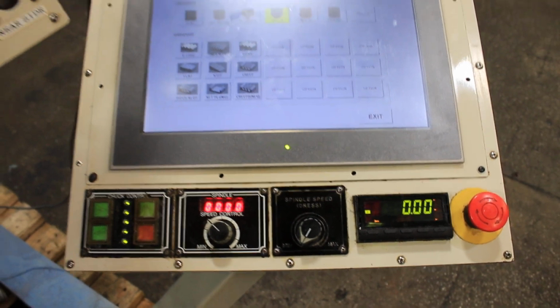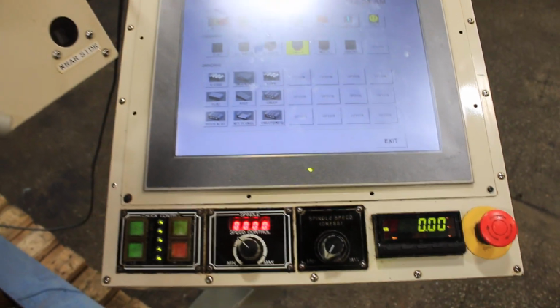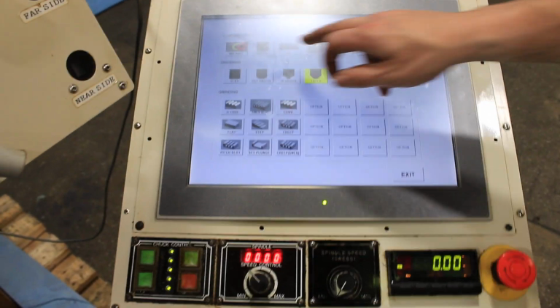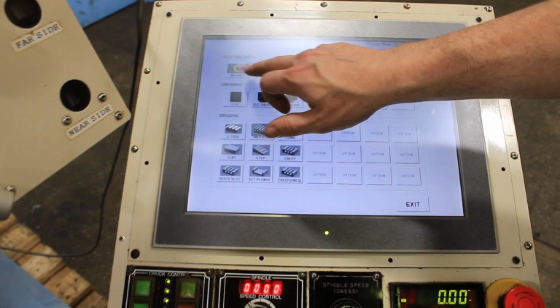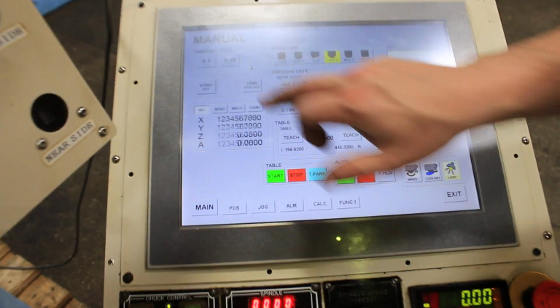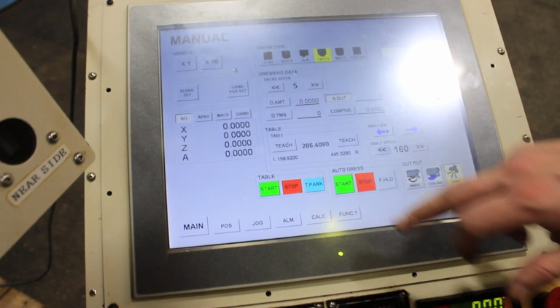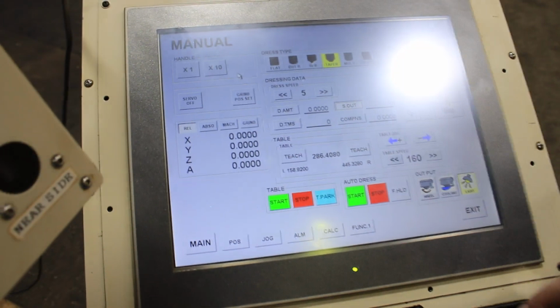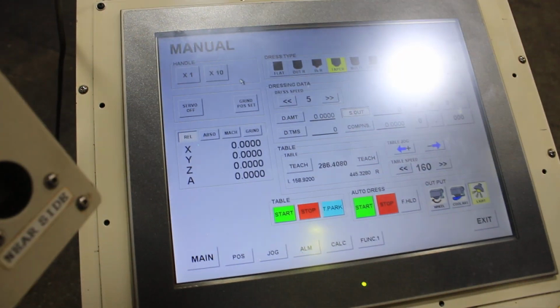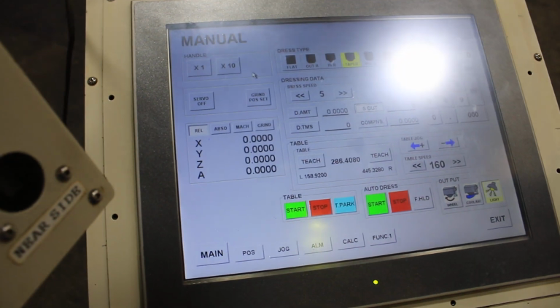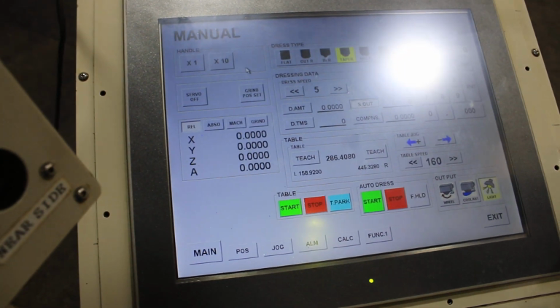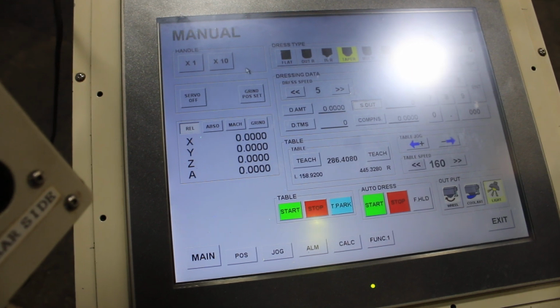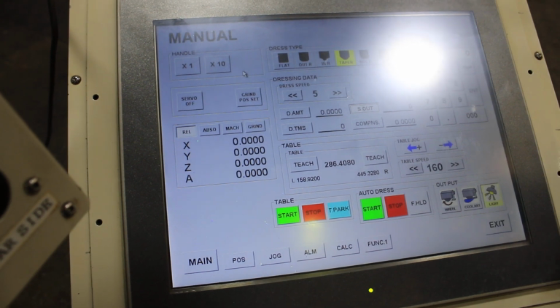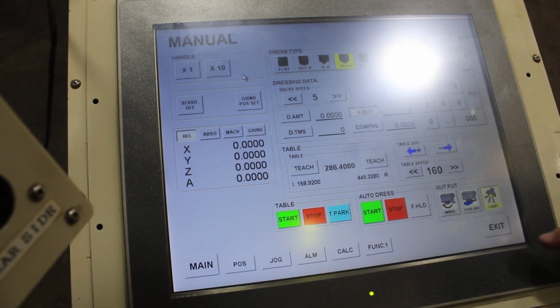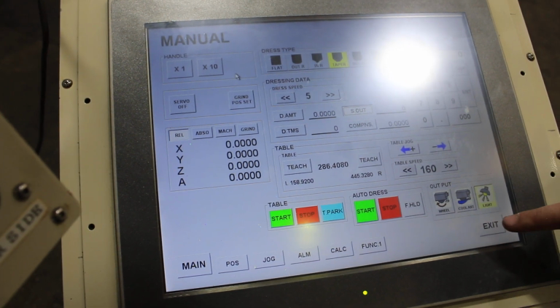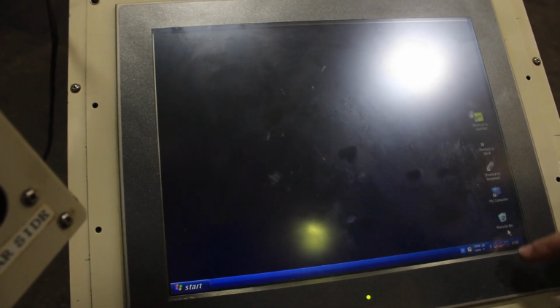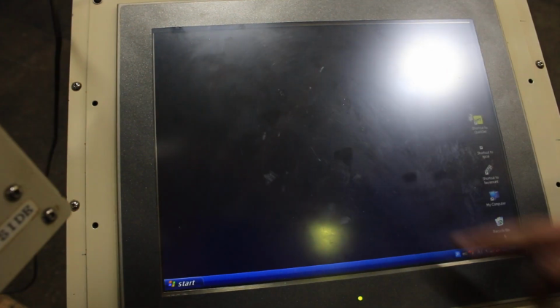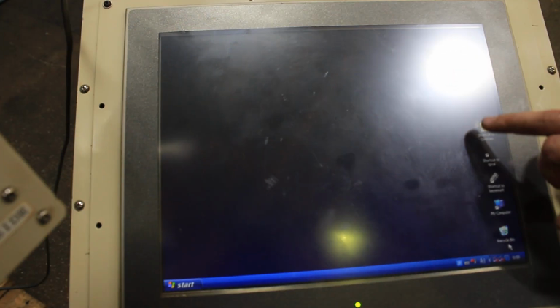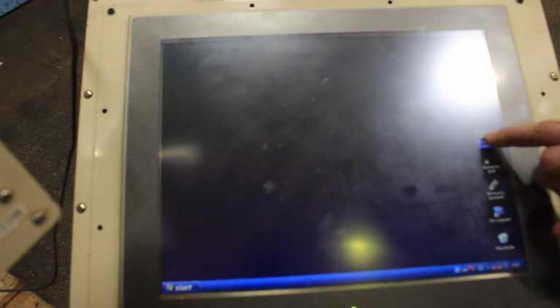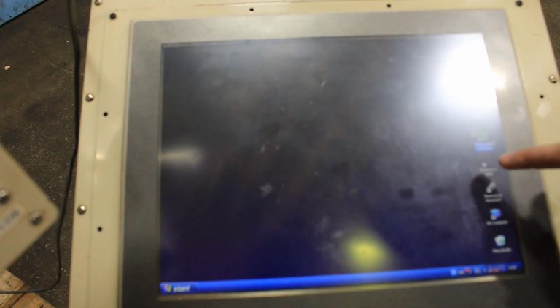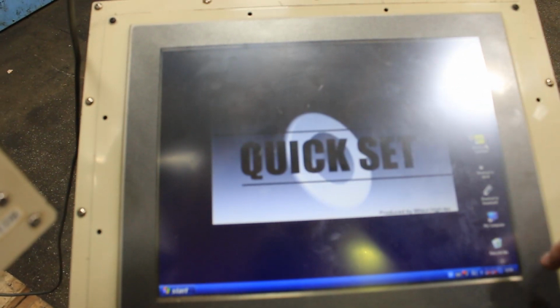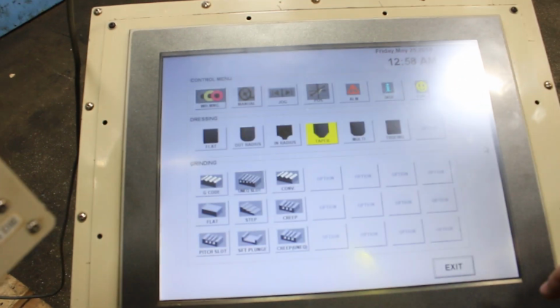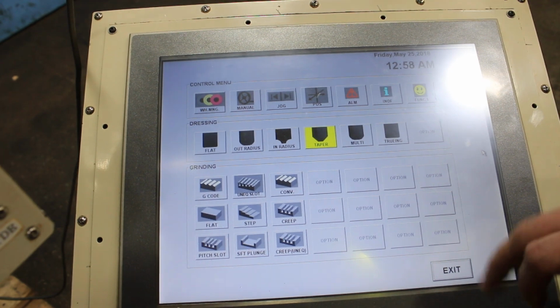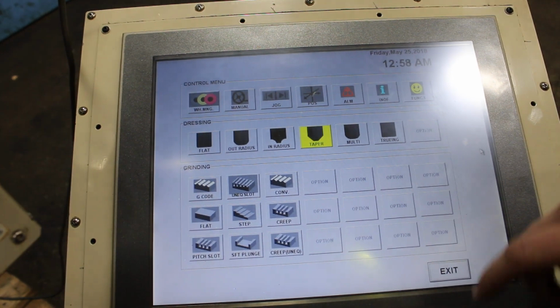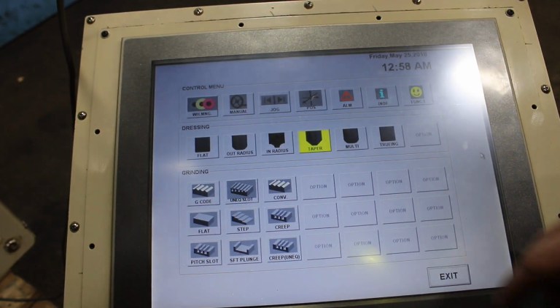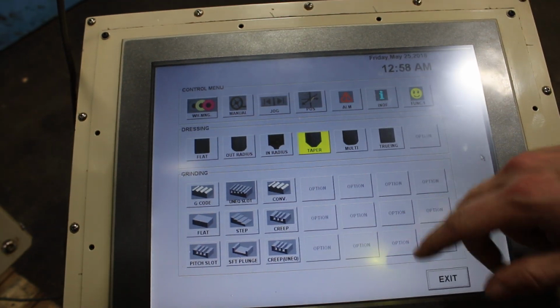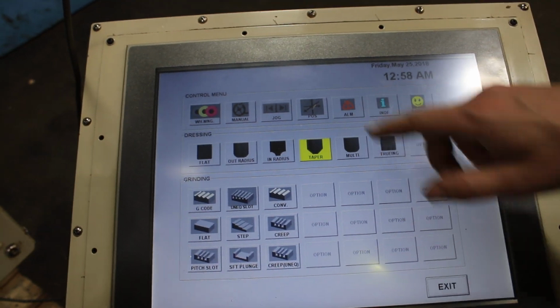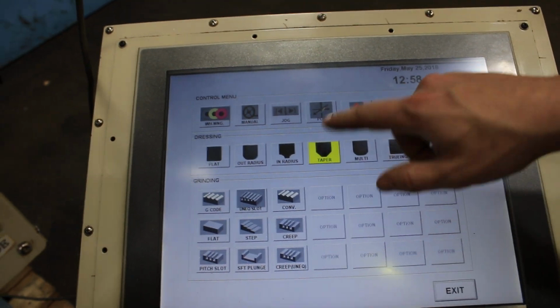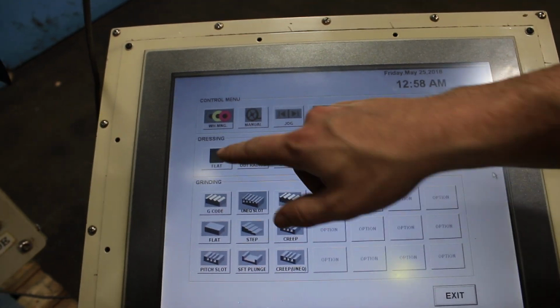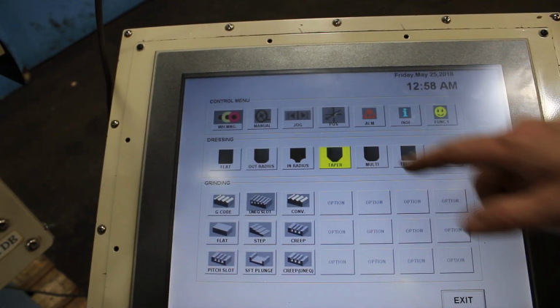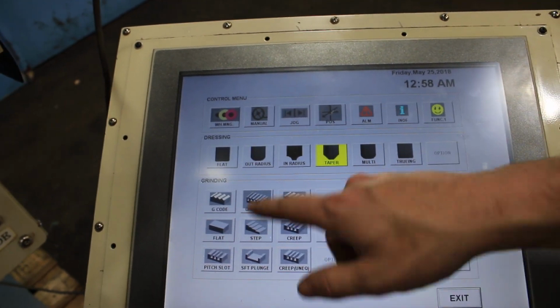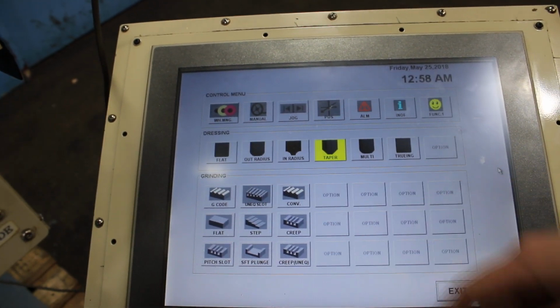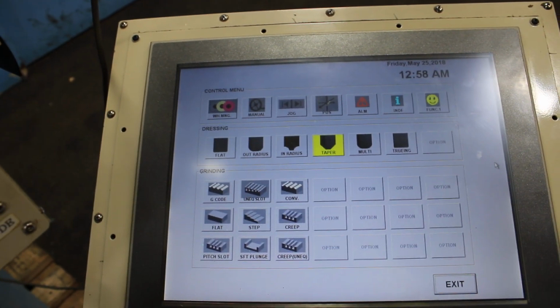This is just a basic manual screen where you can run the machine manually. You also have dressing cycles and grinding cycles.